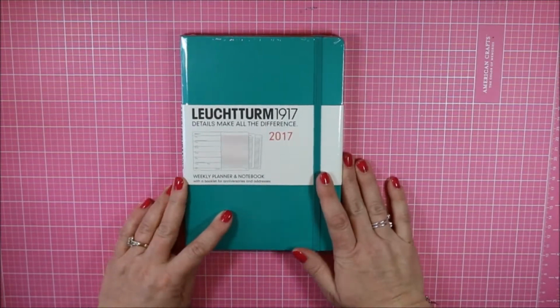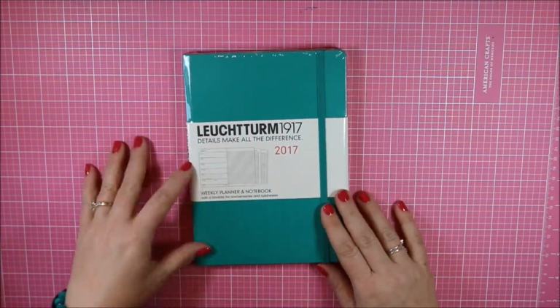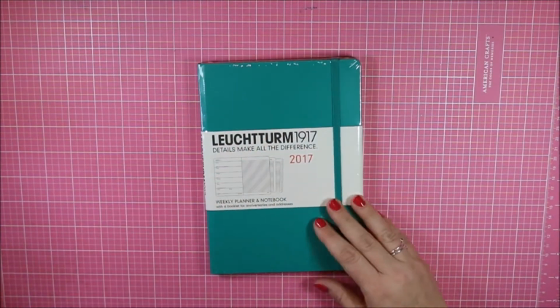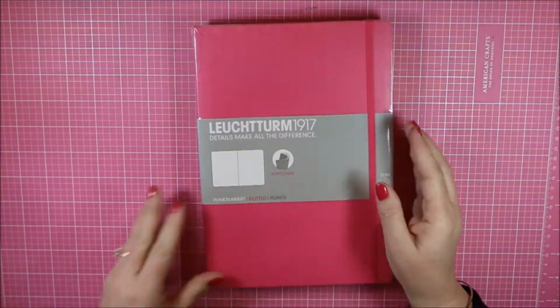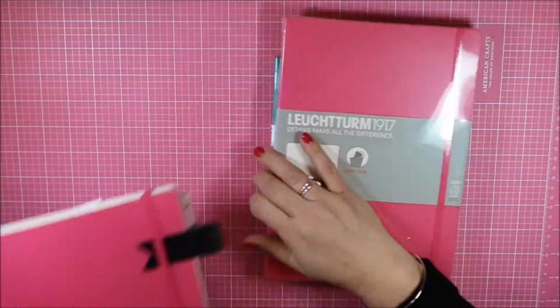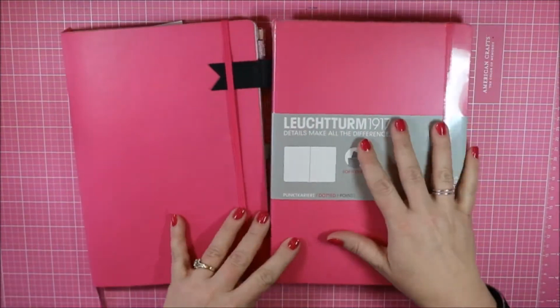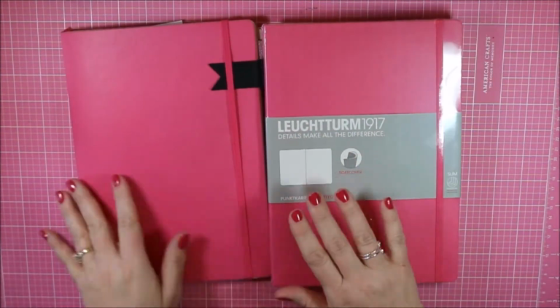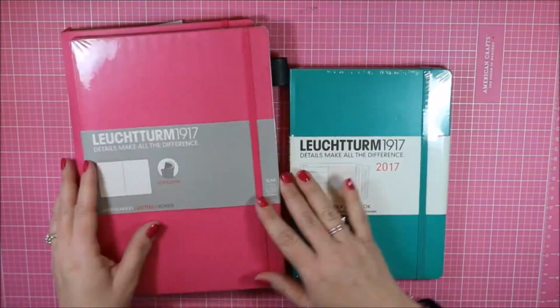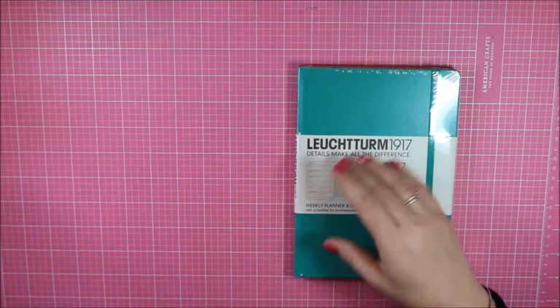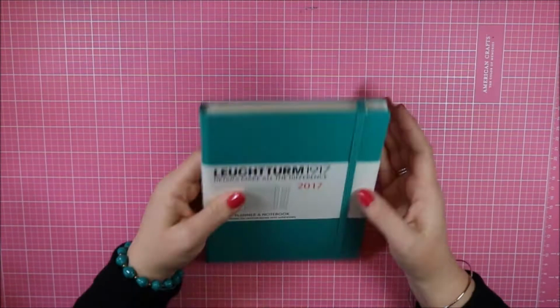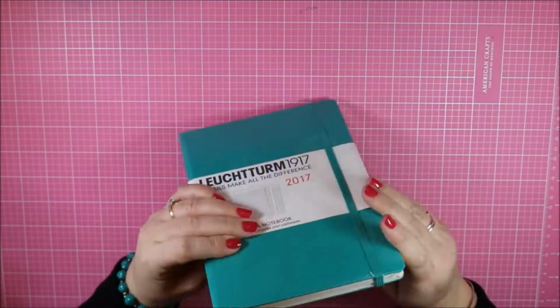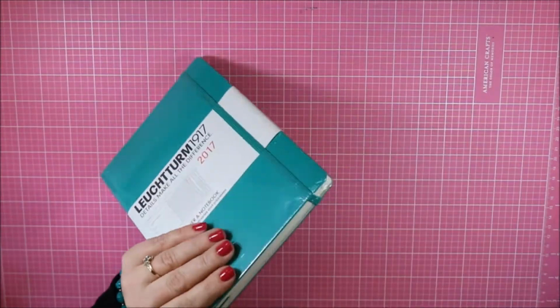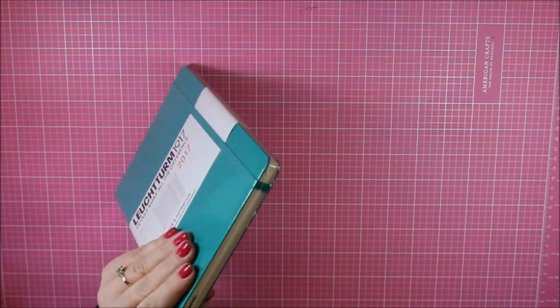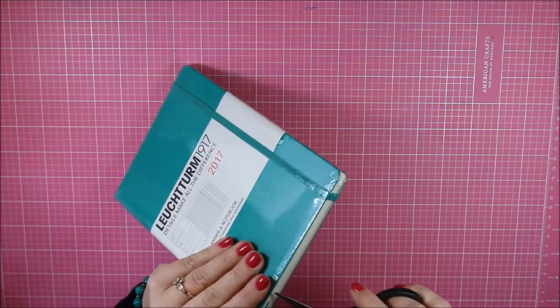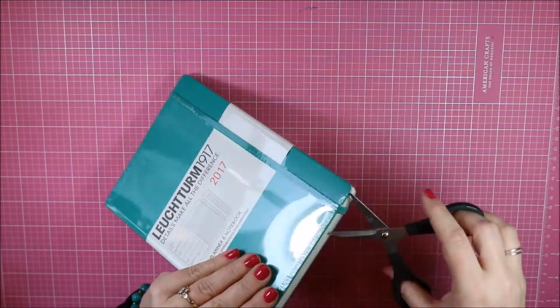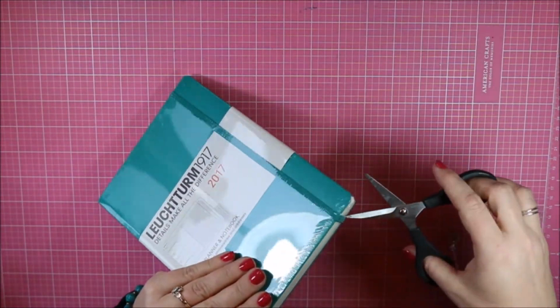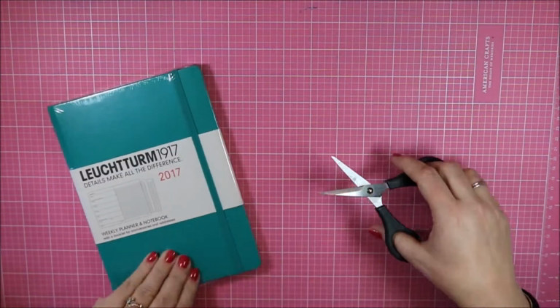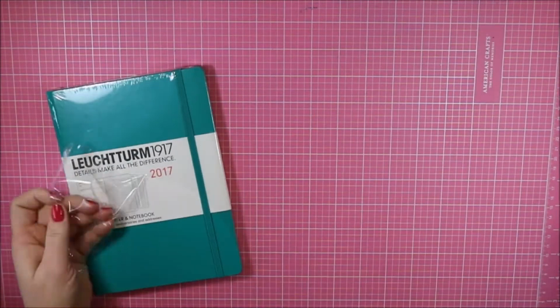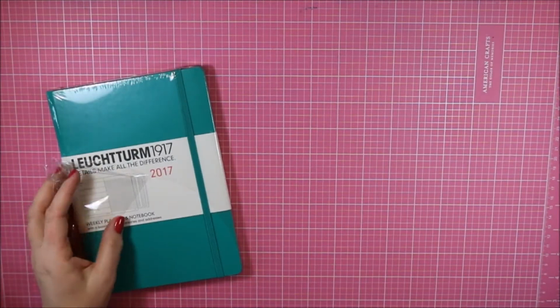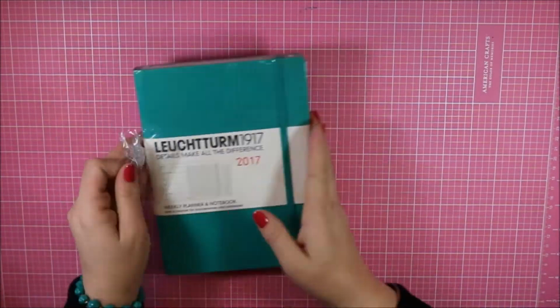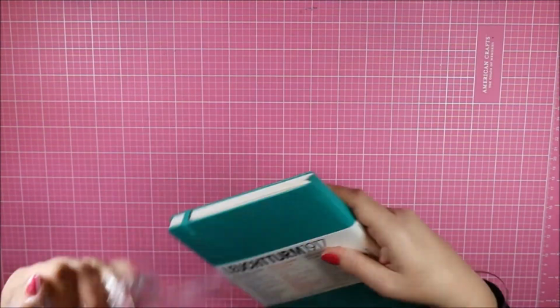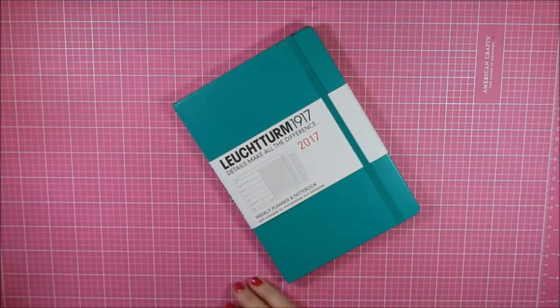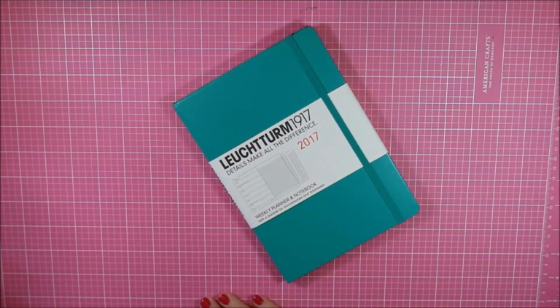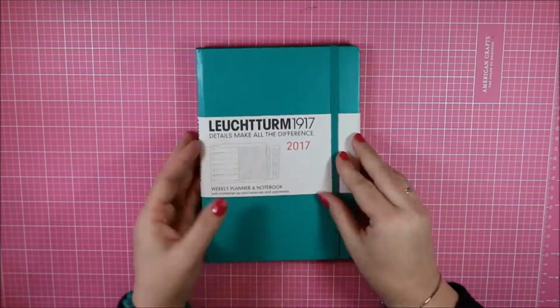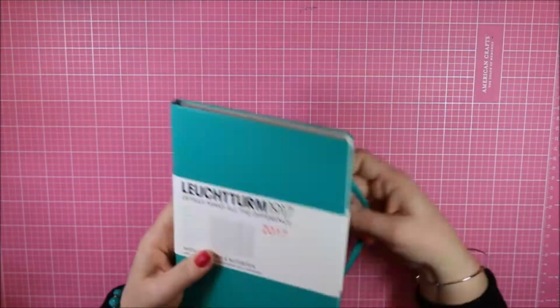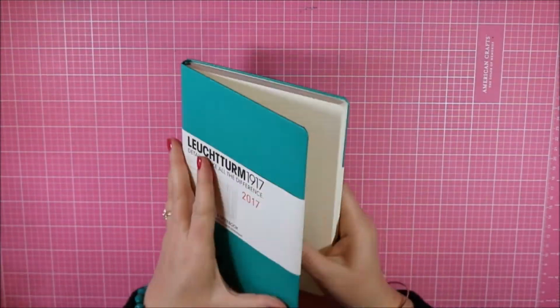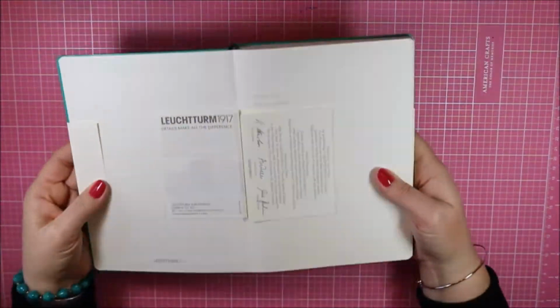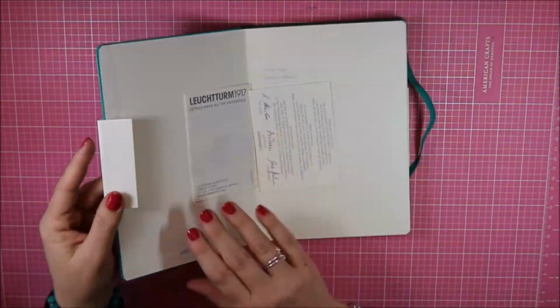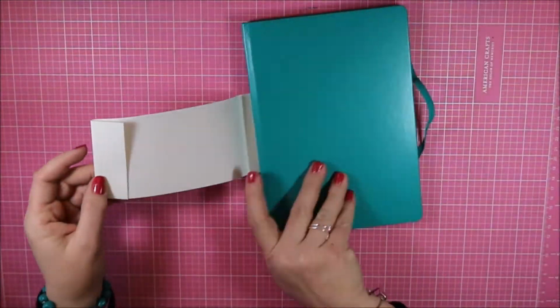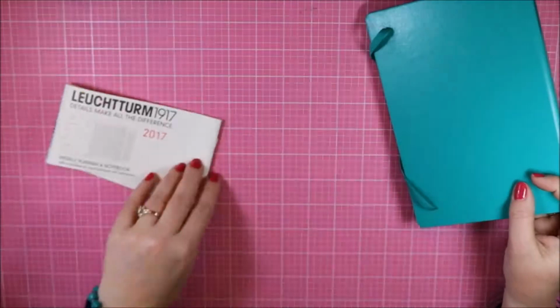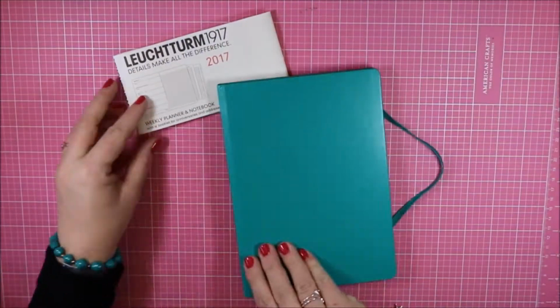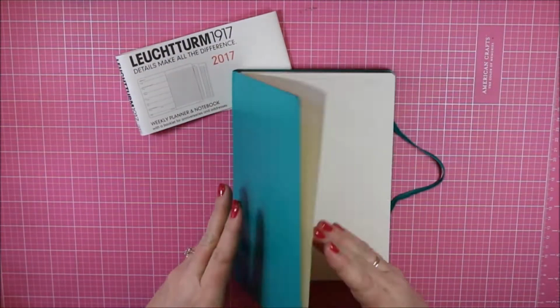As you can see, it's in between the two sizes — slightly larger than the Moleskine, but a lot smaller than the B5. This is a really good option if you don't want to write out all of your calendars.